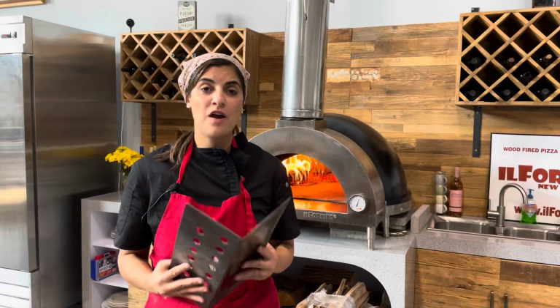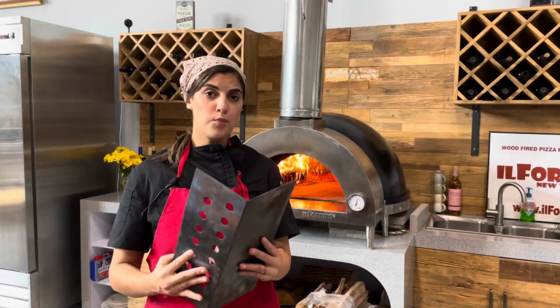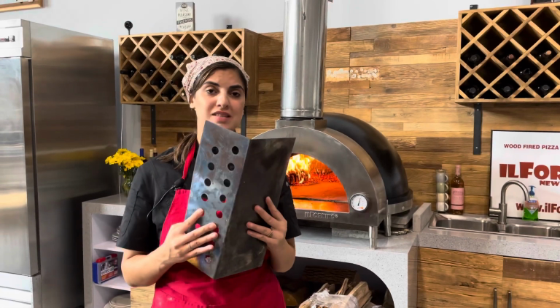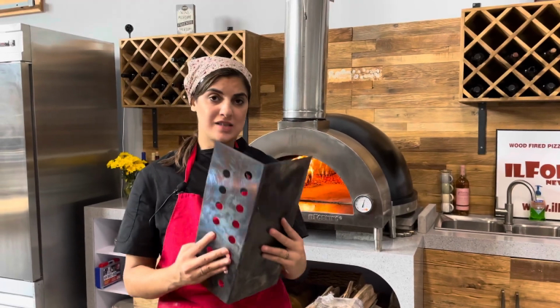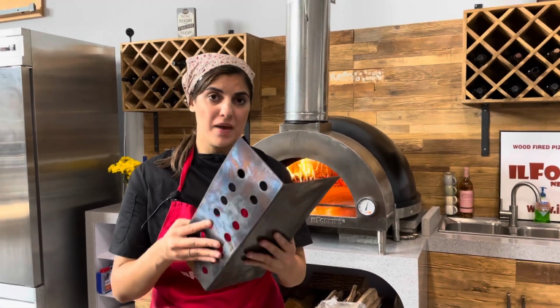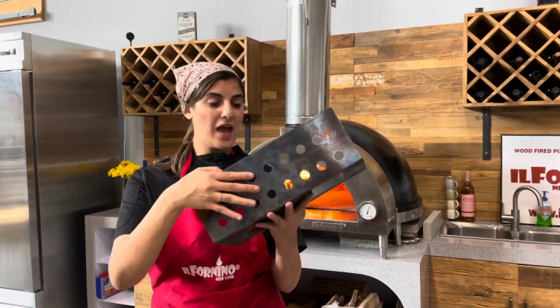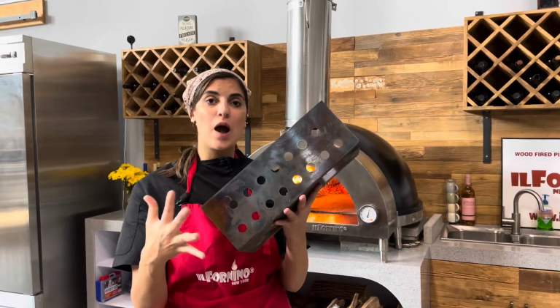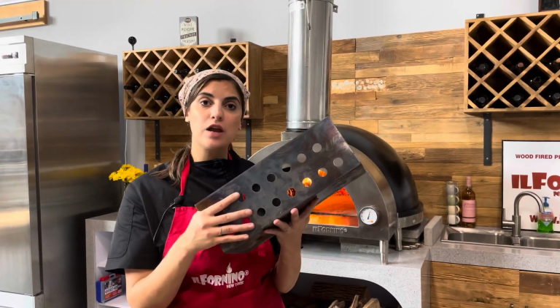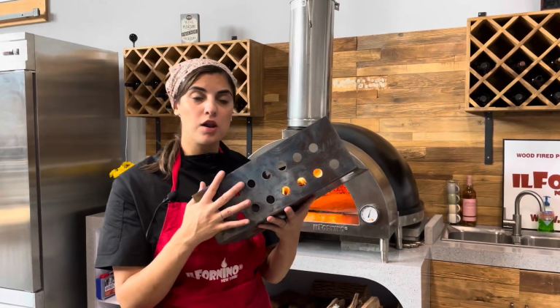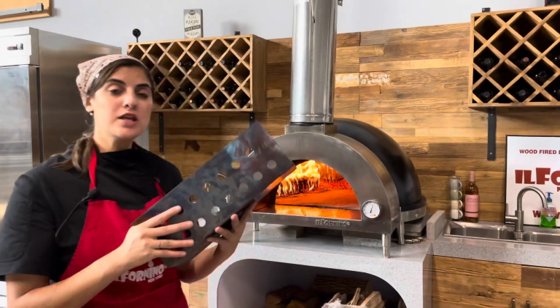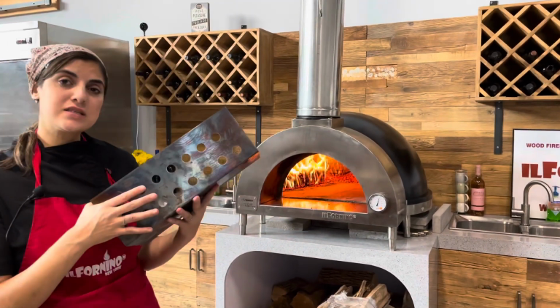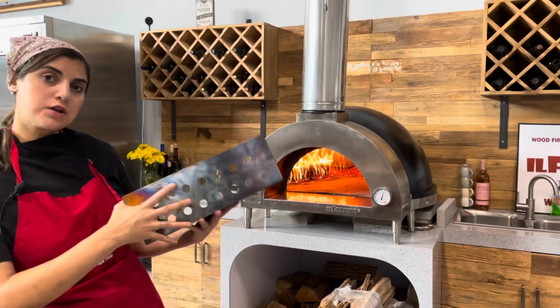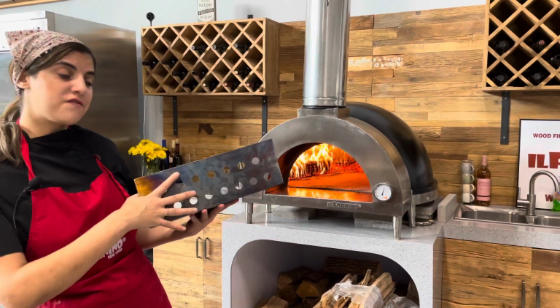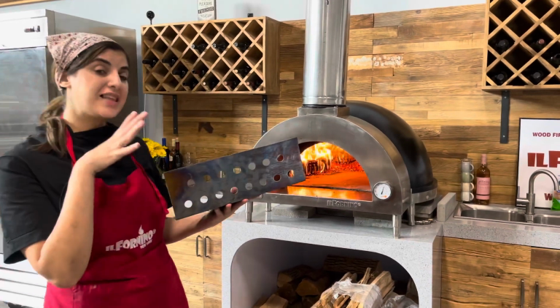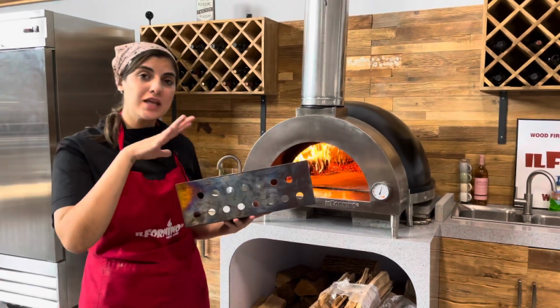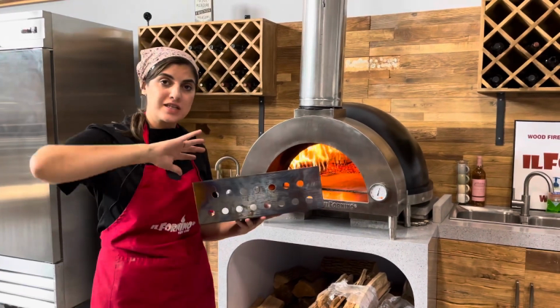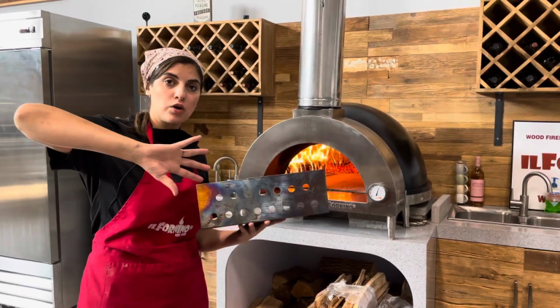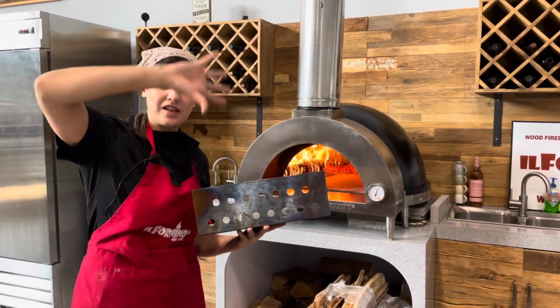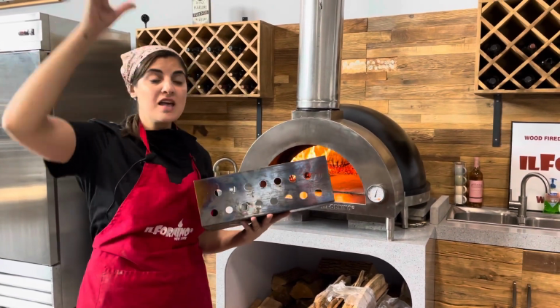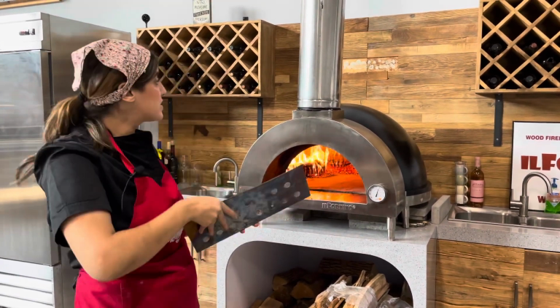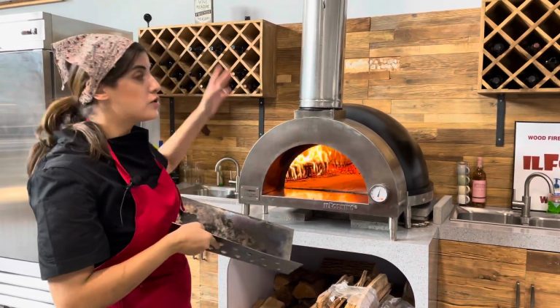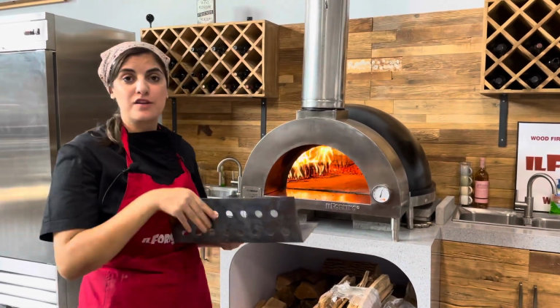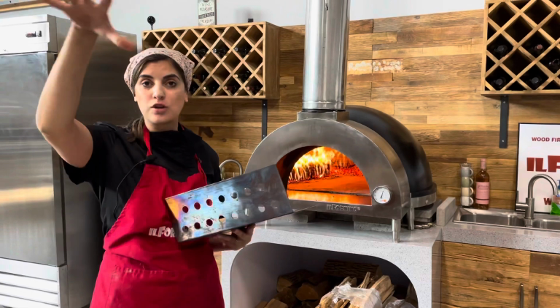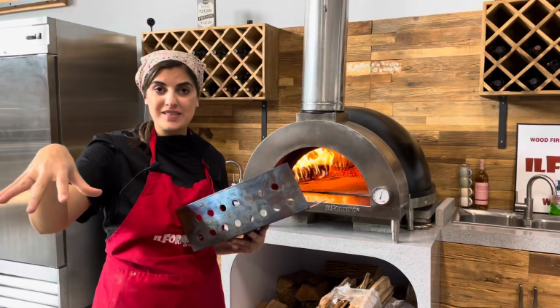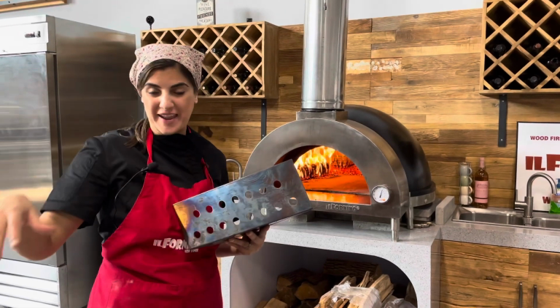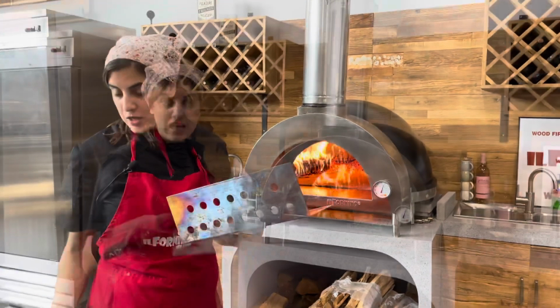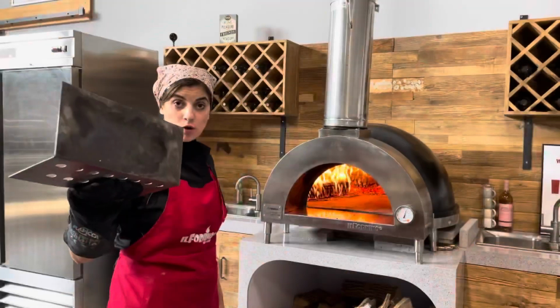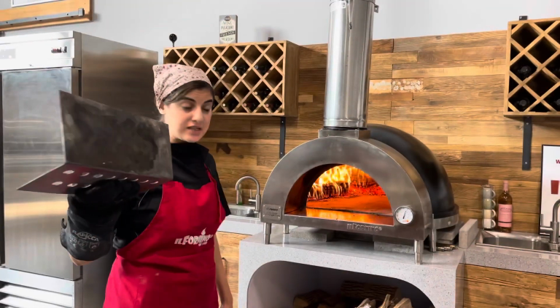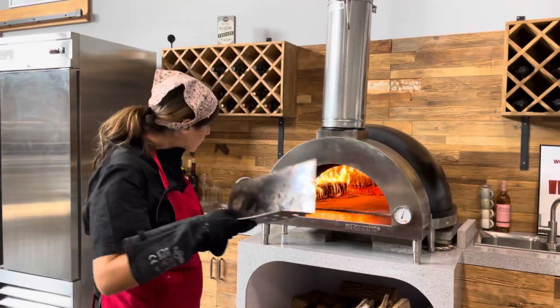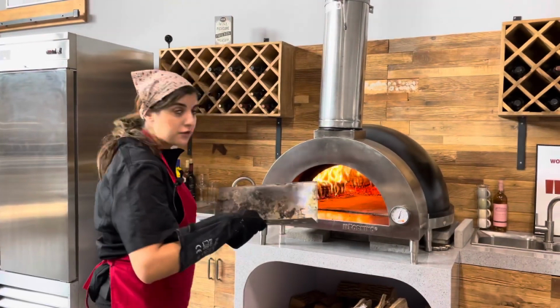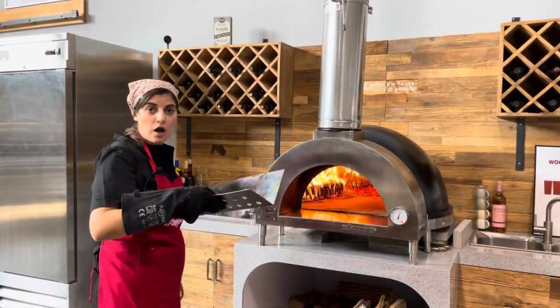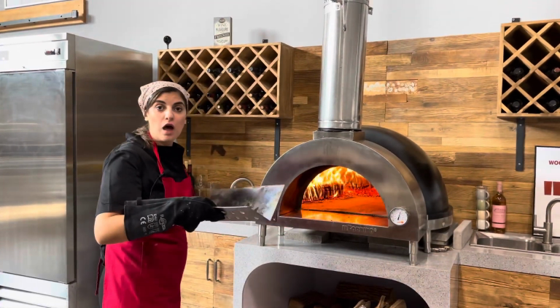A very important step when it comes to baking — we have here our fire guard. You need to place this guard close to the fire. It actually helps control the flames that go up to the dome and reflect on your pizza pie. So I'm going to place the guard right in front of my logs.